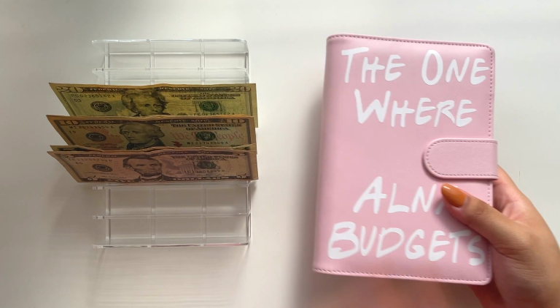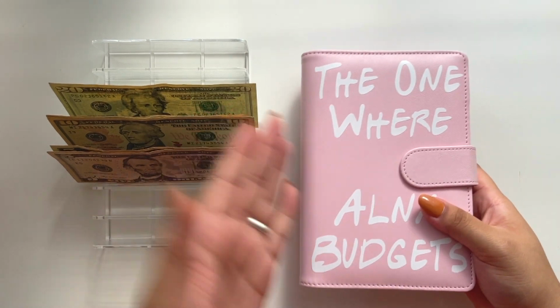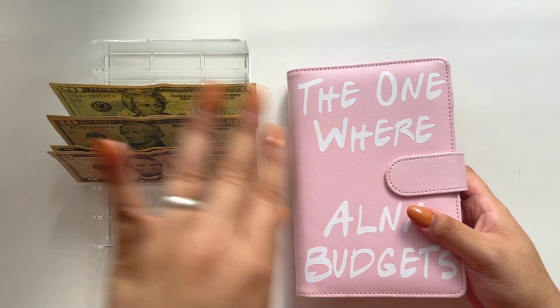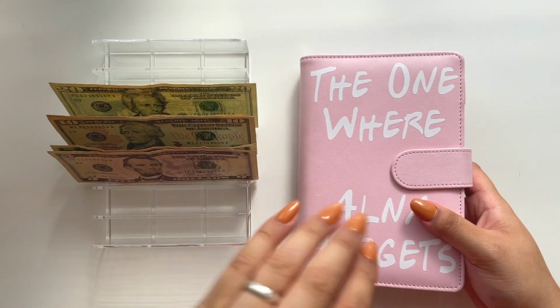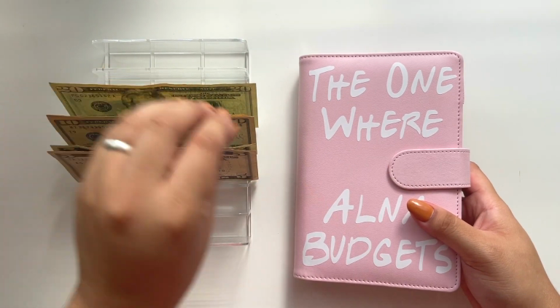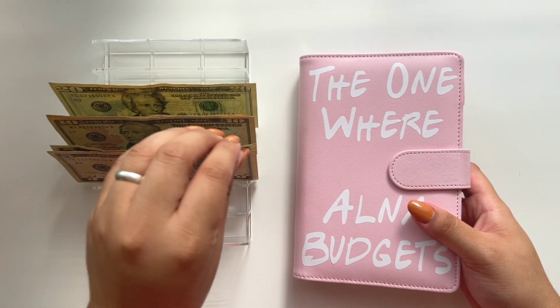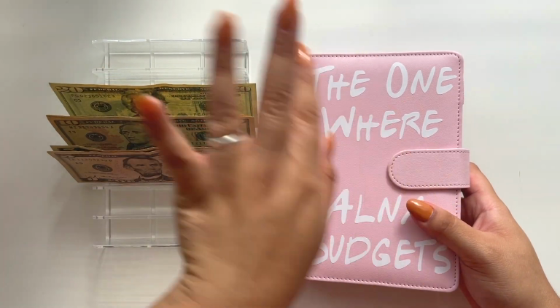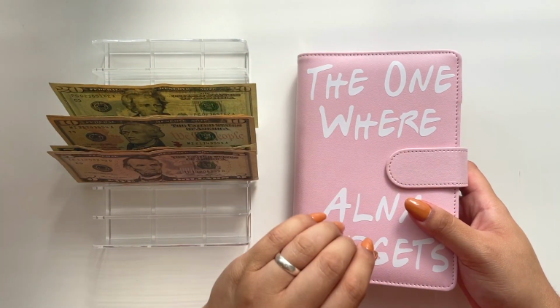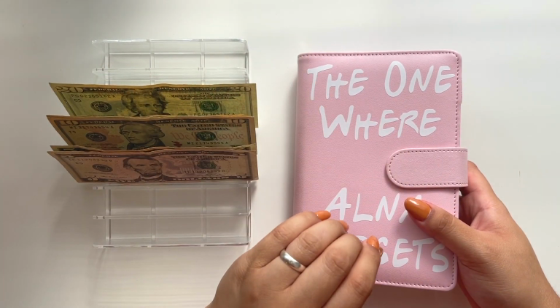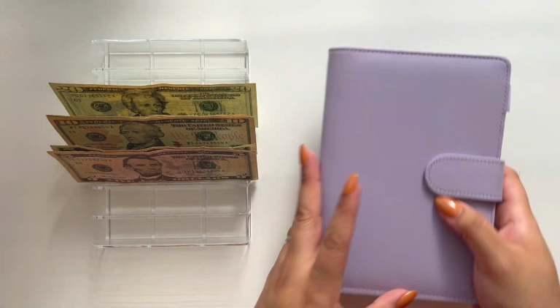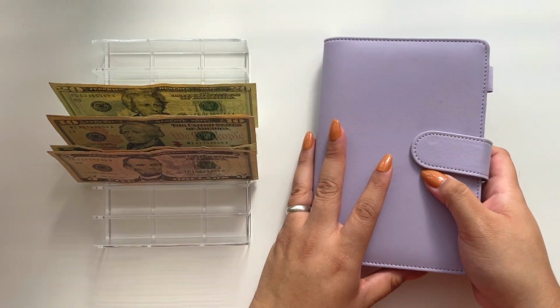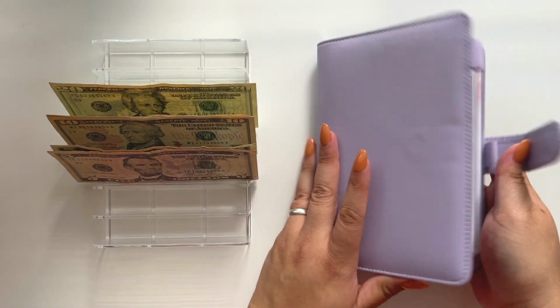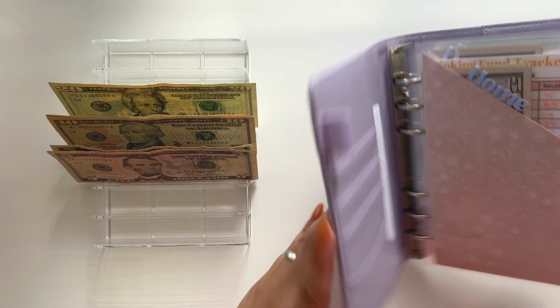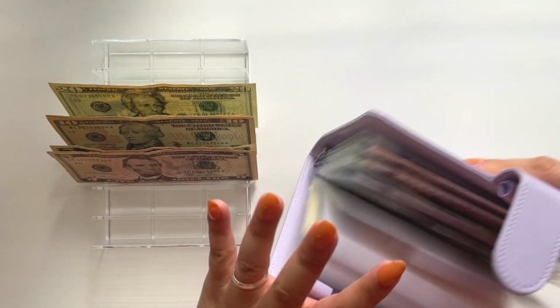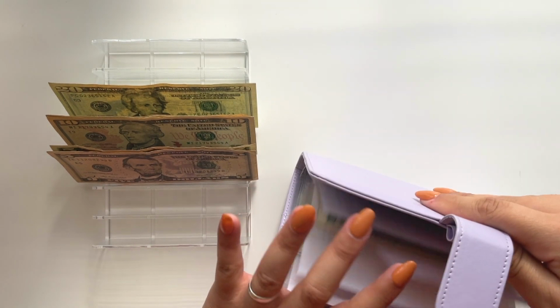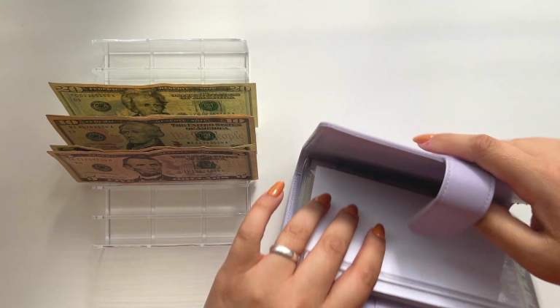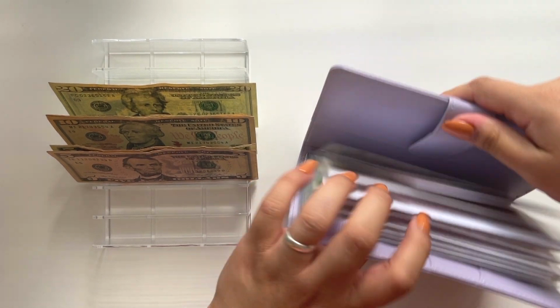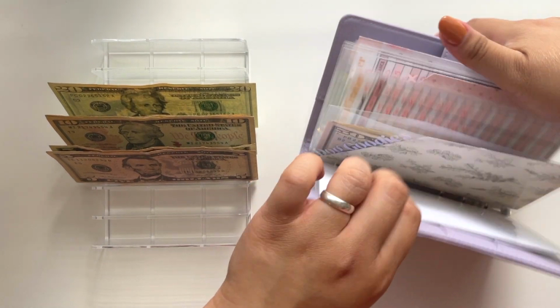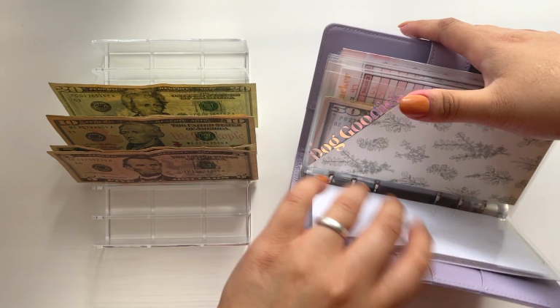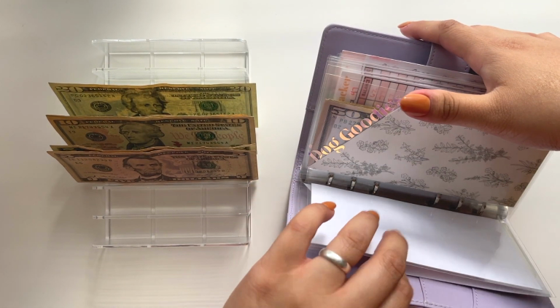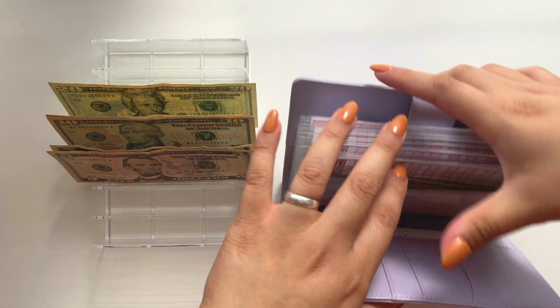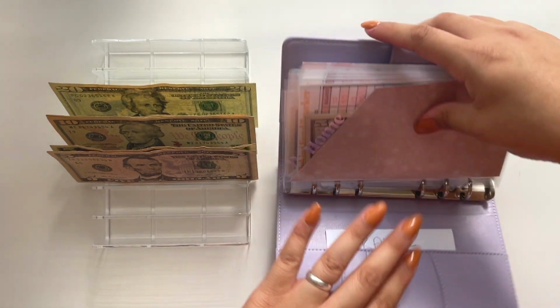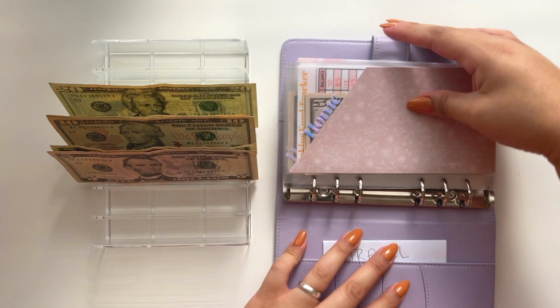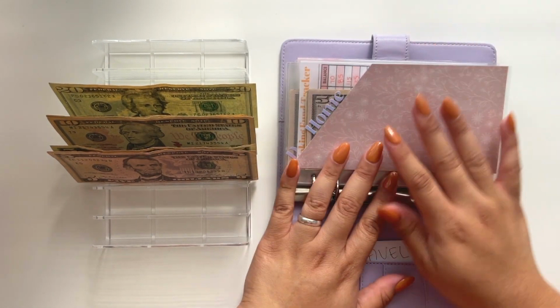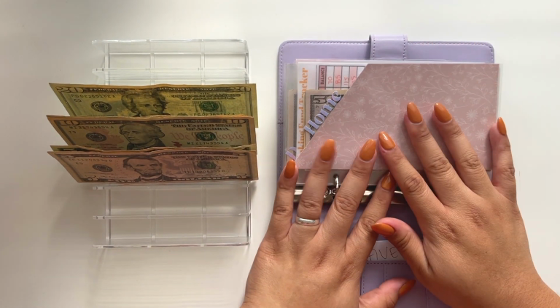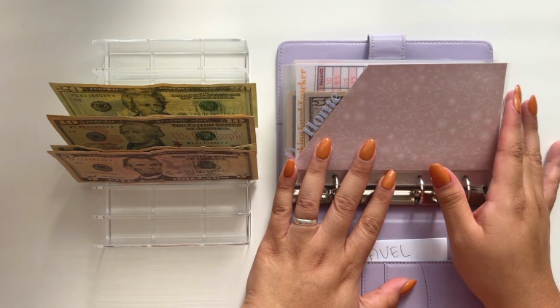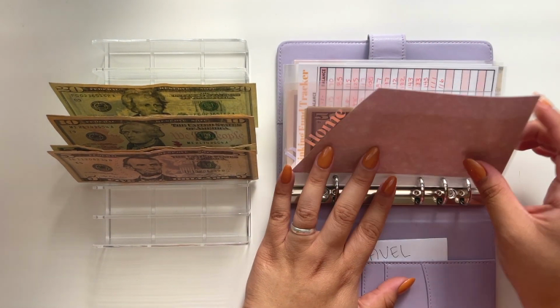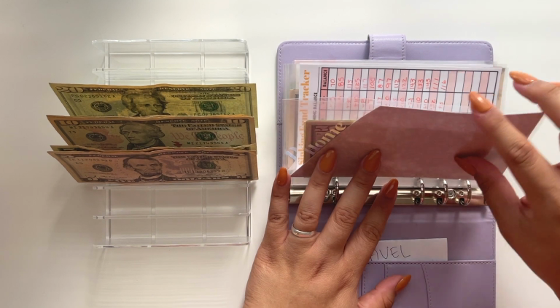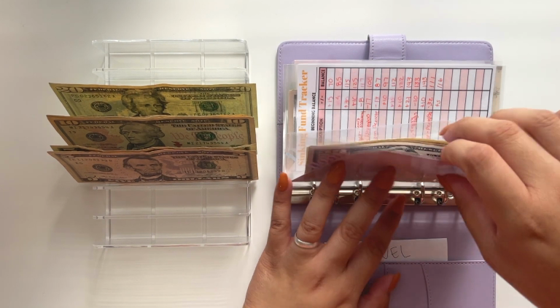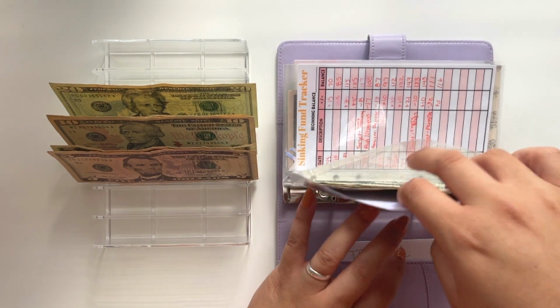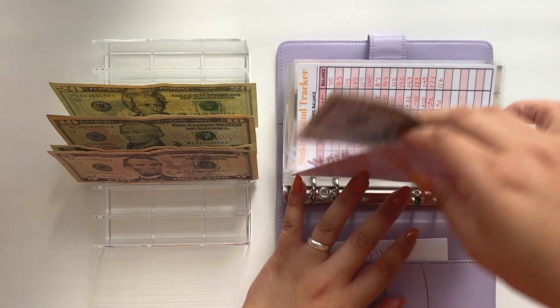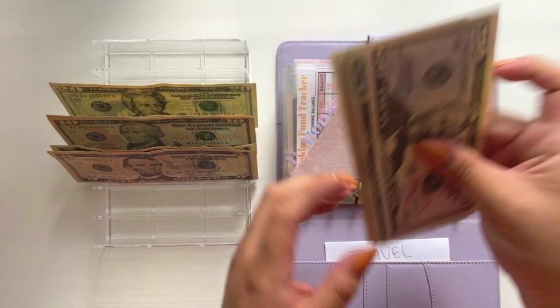That's it for my high priority sinking fund binder. I'm telling you guys, the budget is tight but we're going to make it work. Now for my low priority sinking fund binder — once again not many are going to get anything. For home I'm going to add $5.